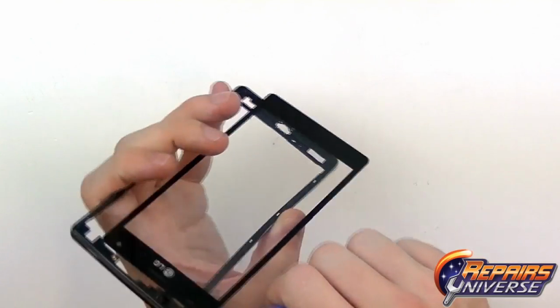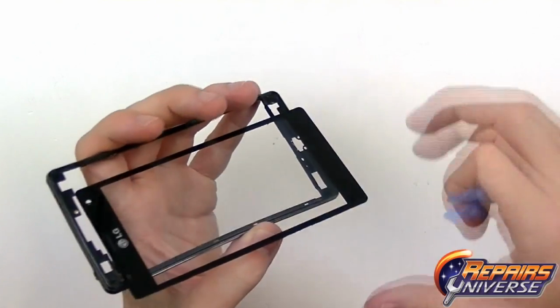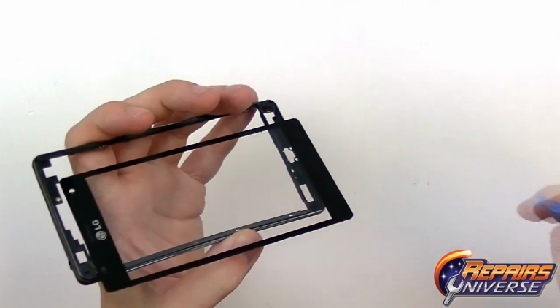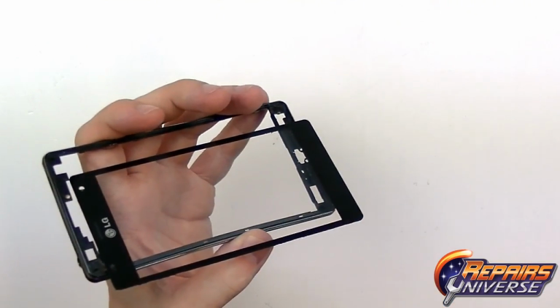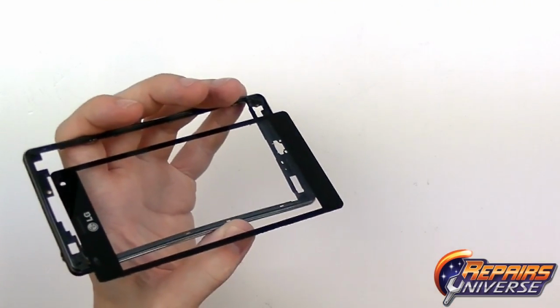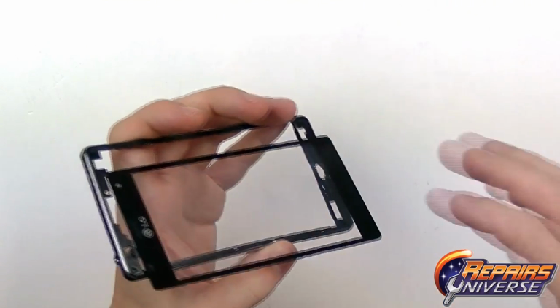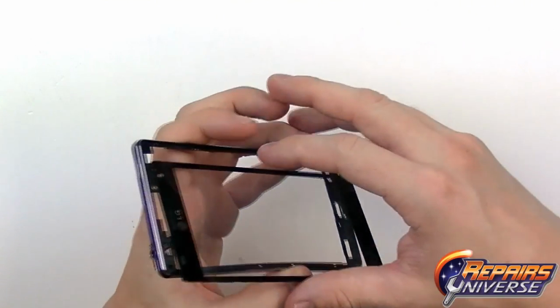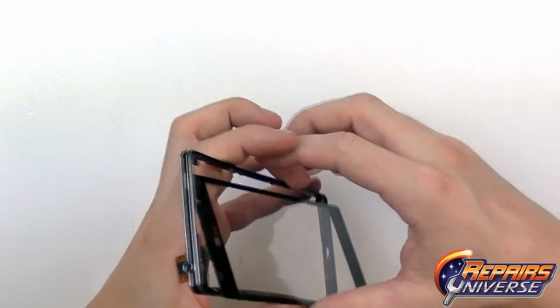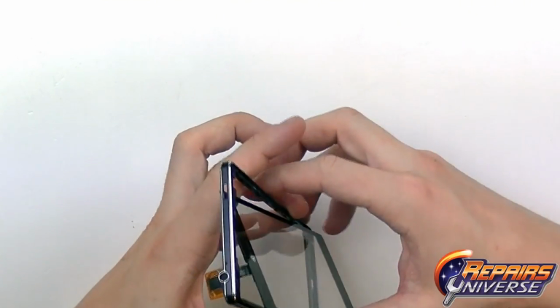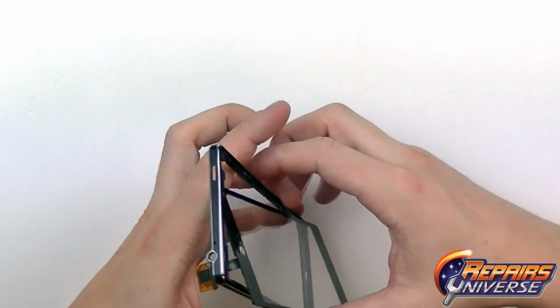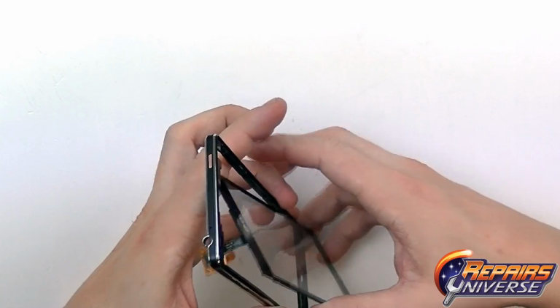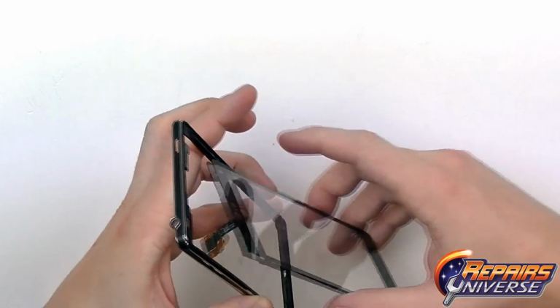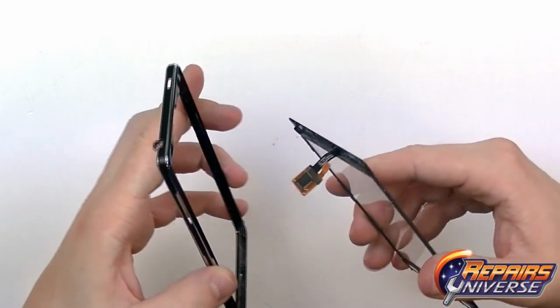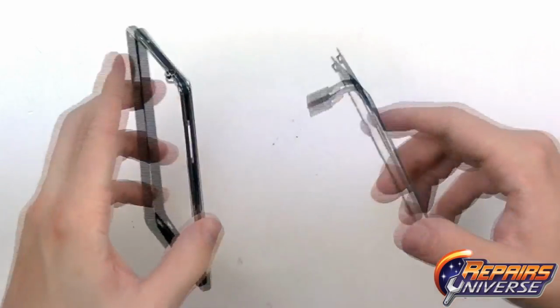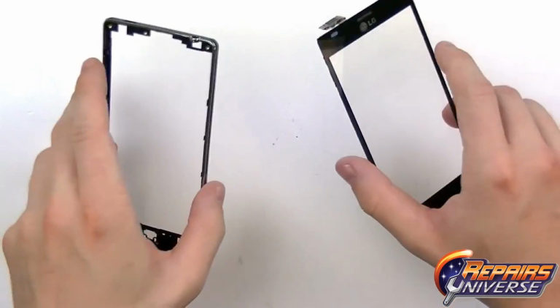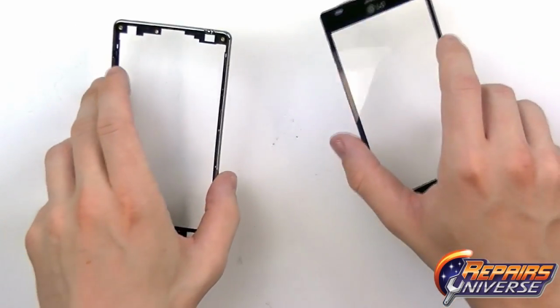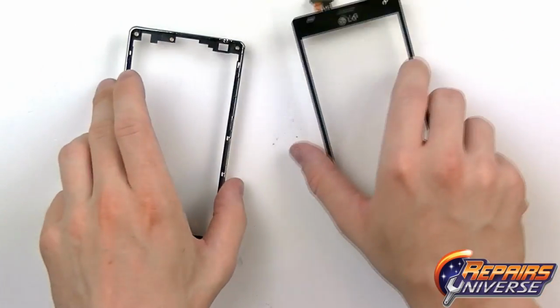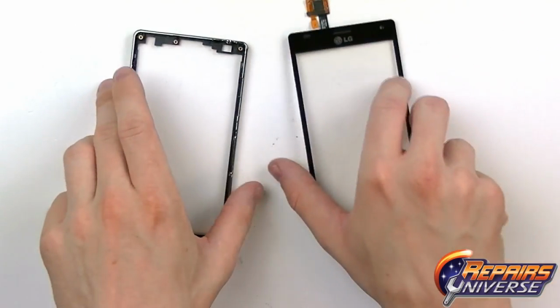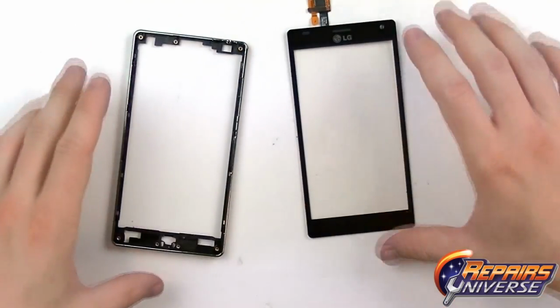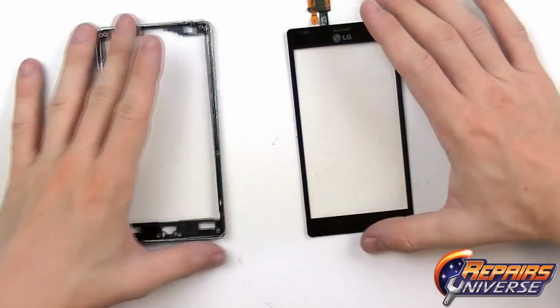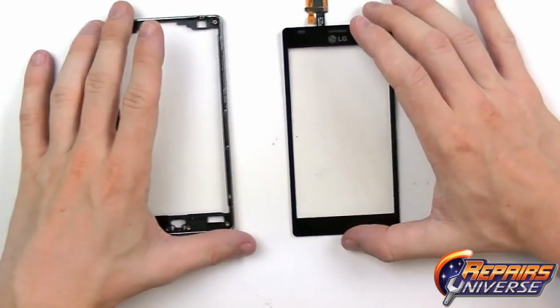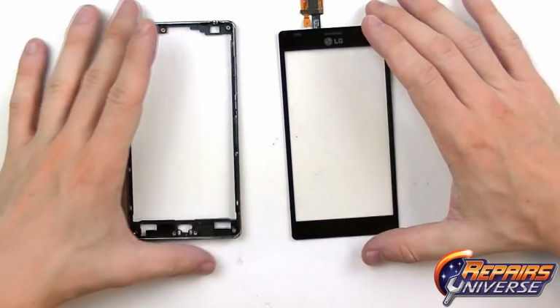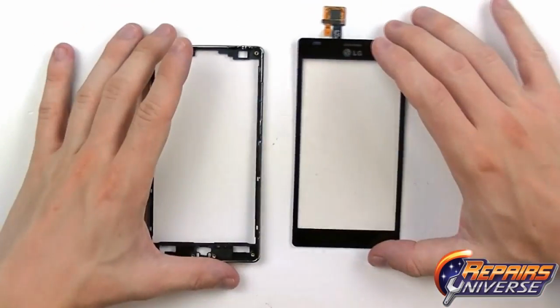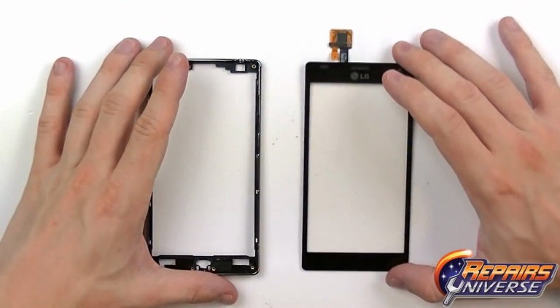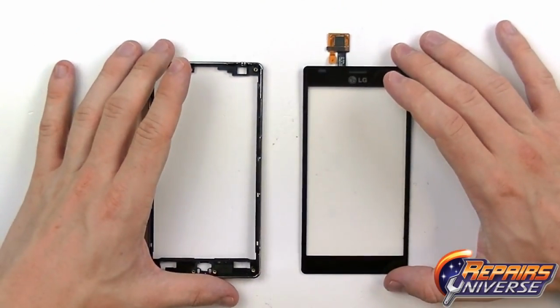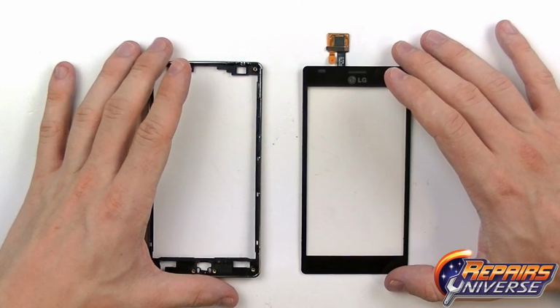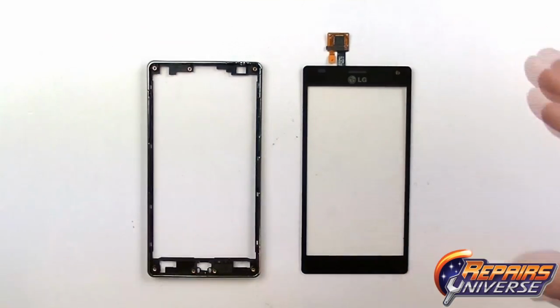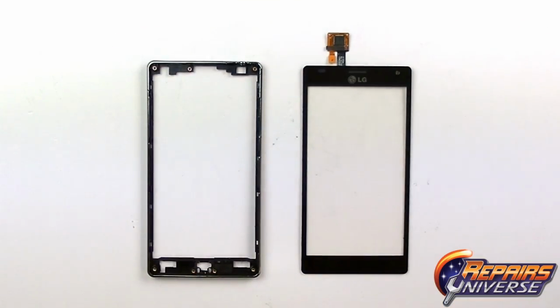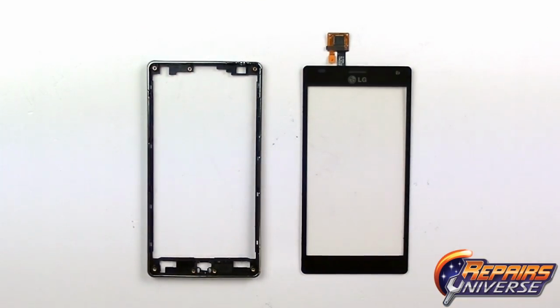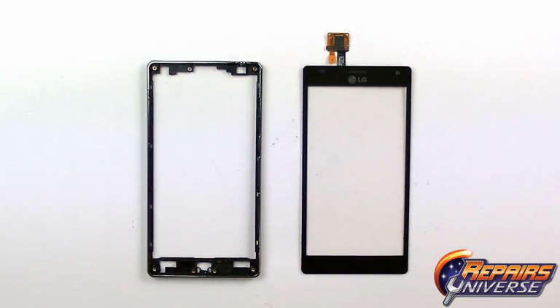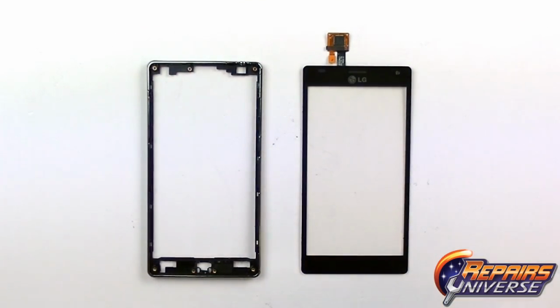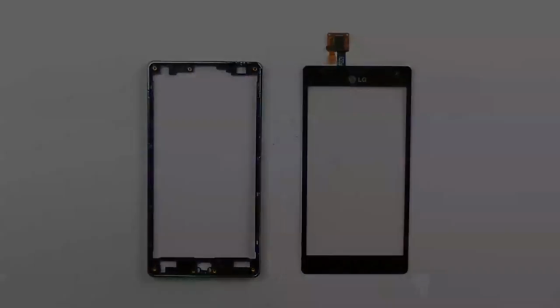Release that final side's adhesive and remove the touchscreen. The touchscreen has now been removed from the Optimus 4X HD.